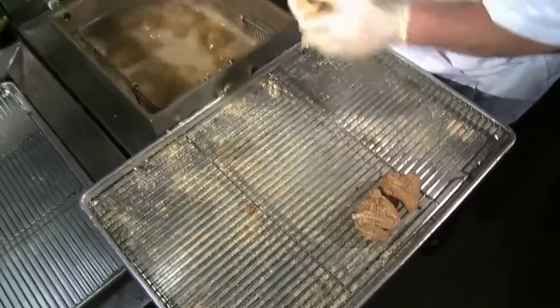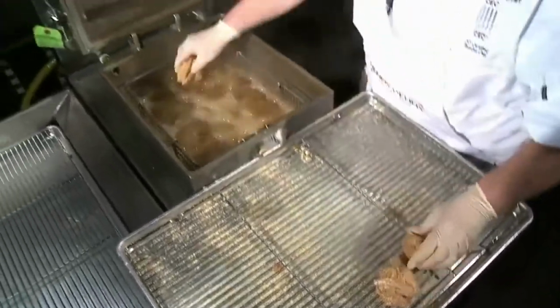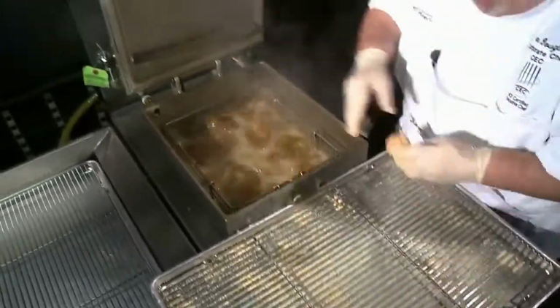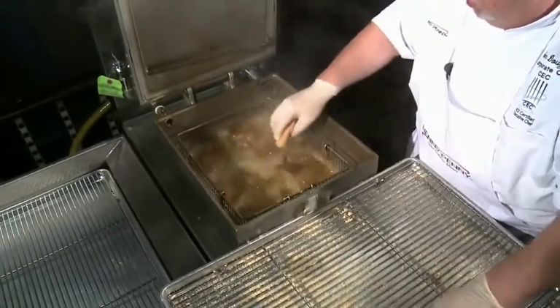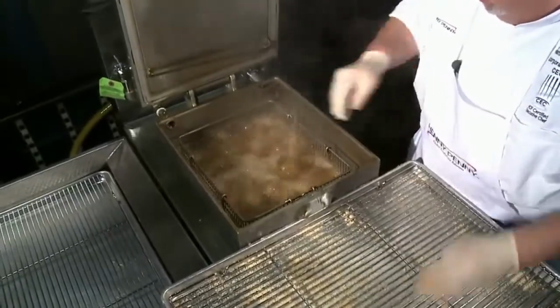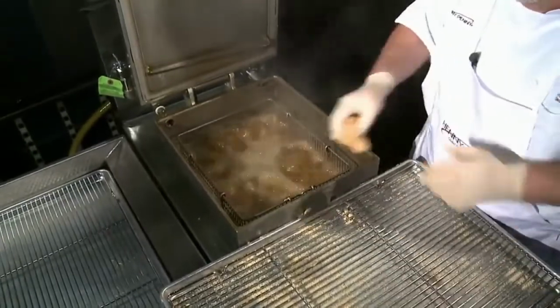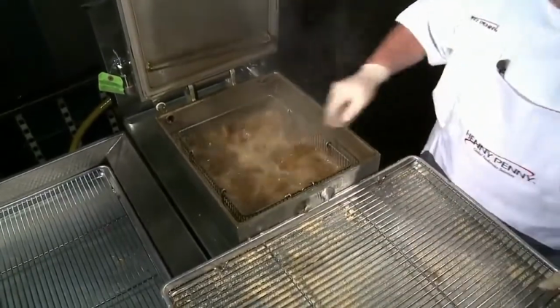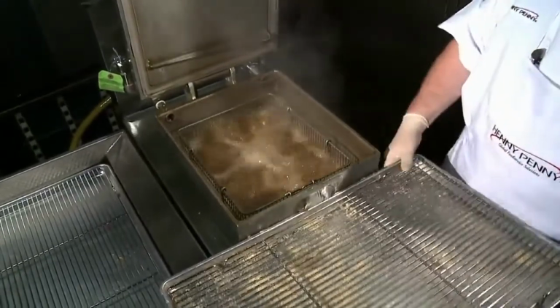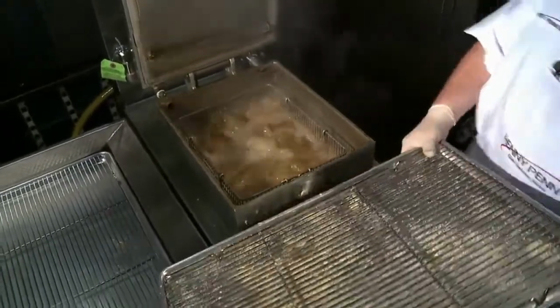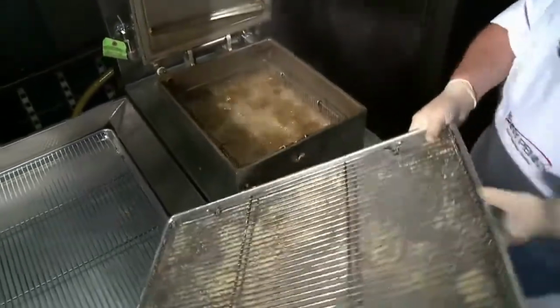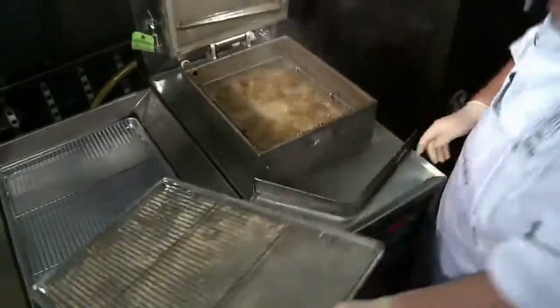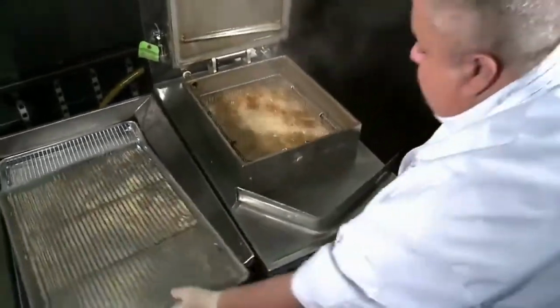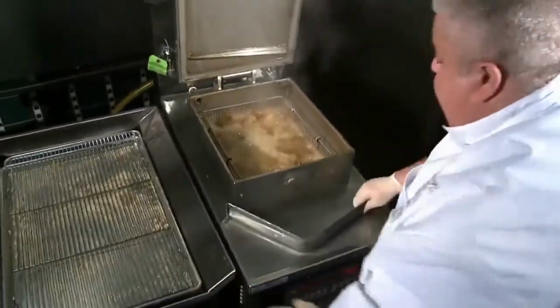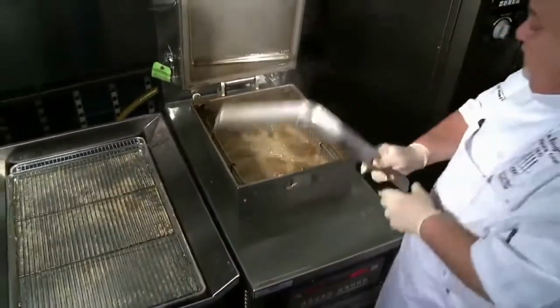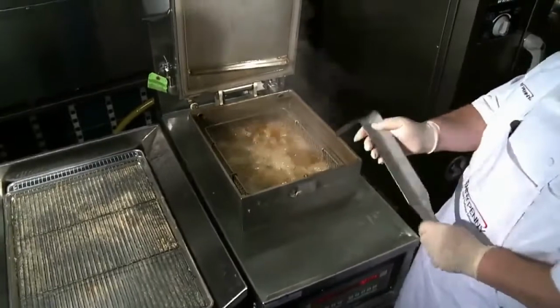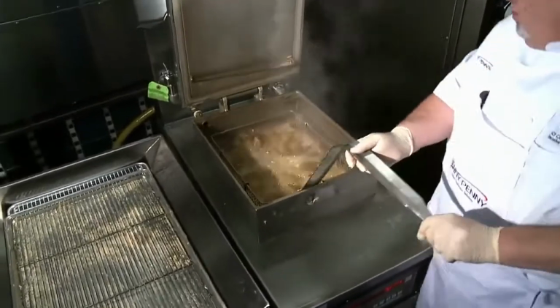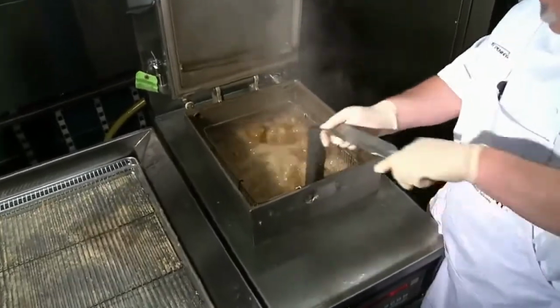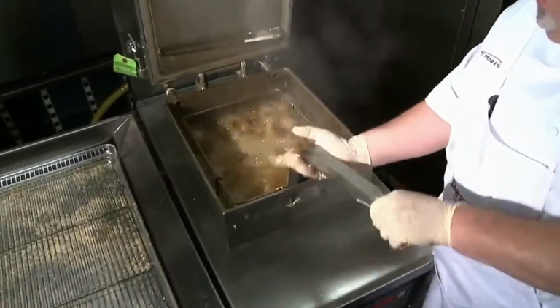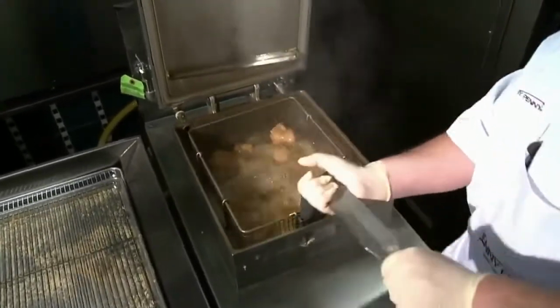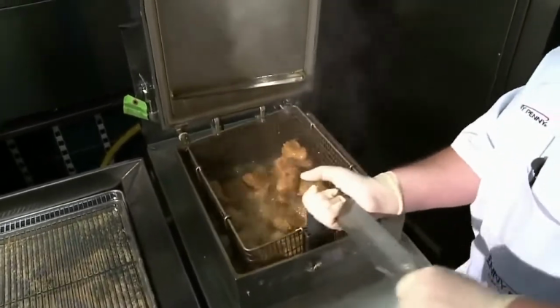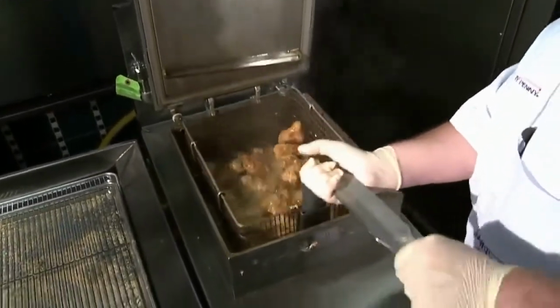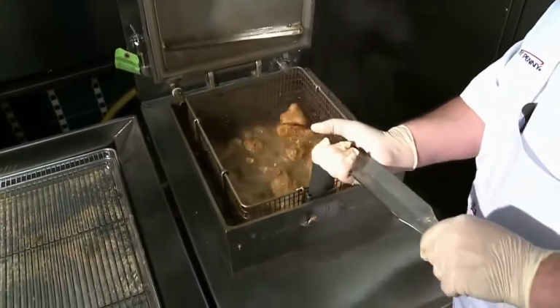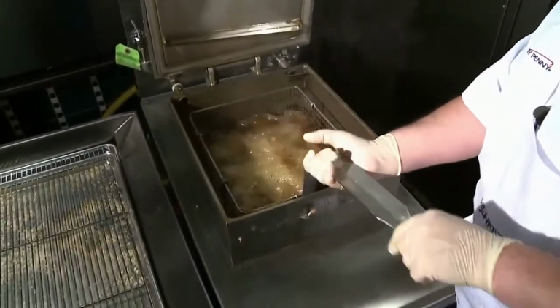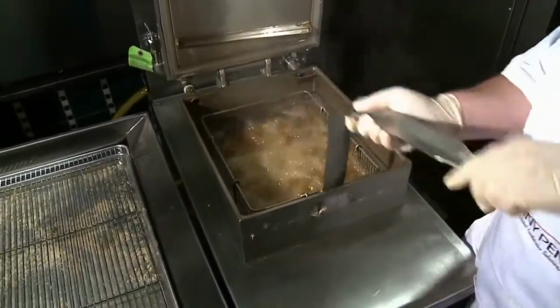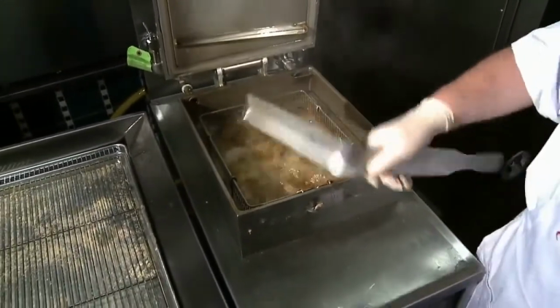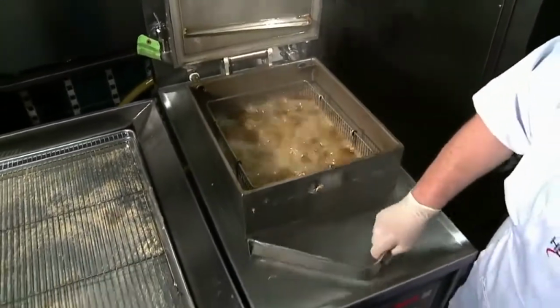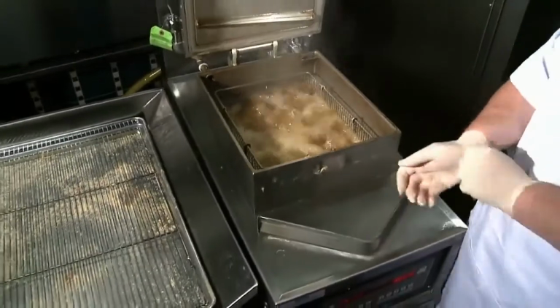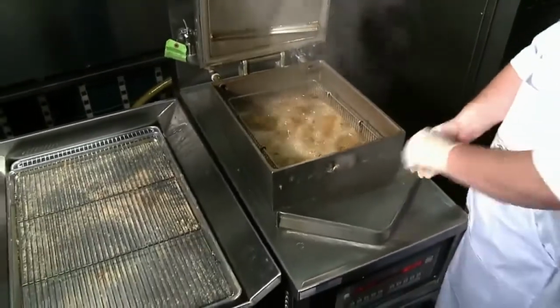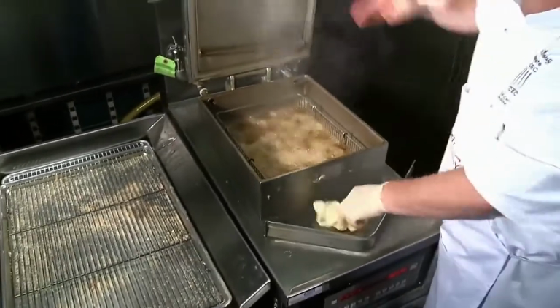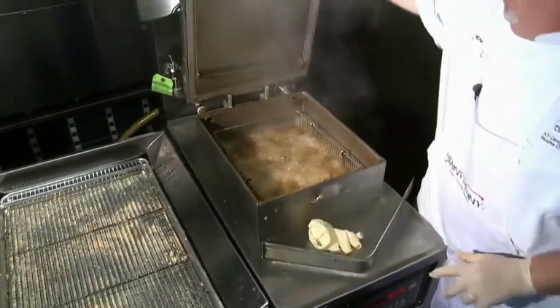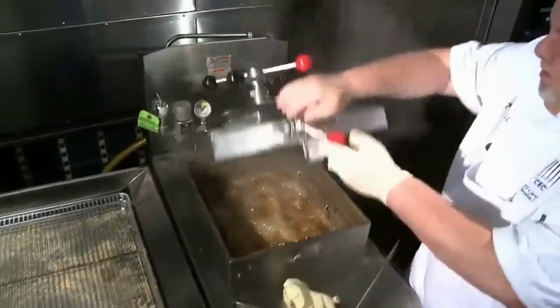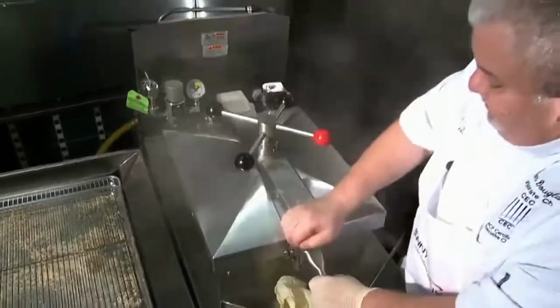I'm going to move the tray and set it right here temporarily. I'm going to put the handle through the basket, pick it up about an inch, shake, shake, shake, shake, then lower it down. Put that there and let me take my gloves off real fast.